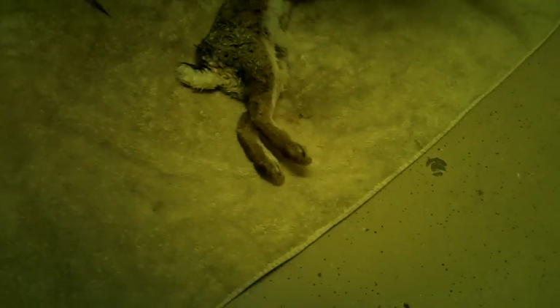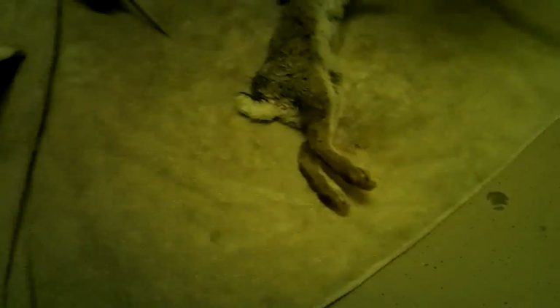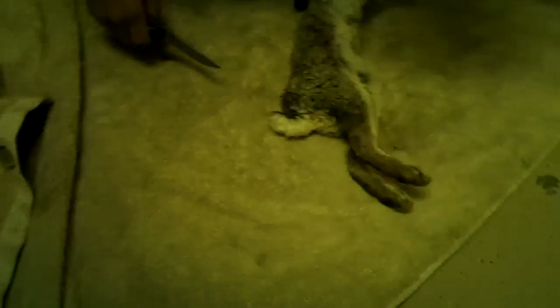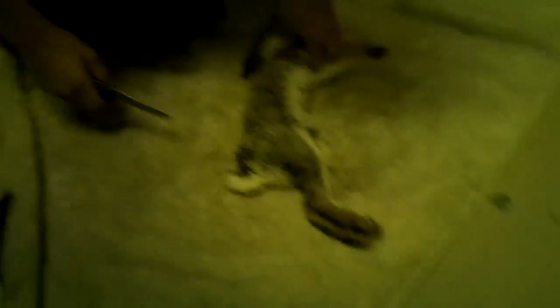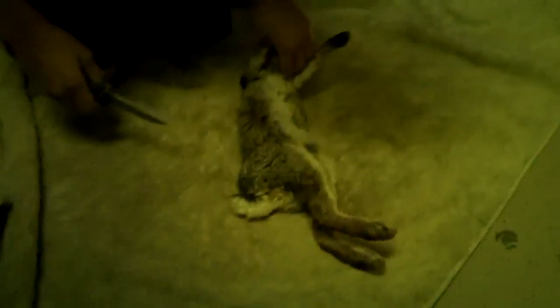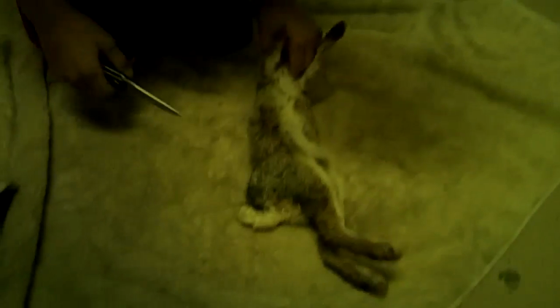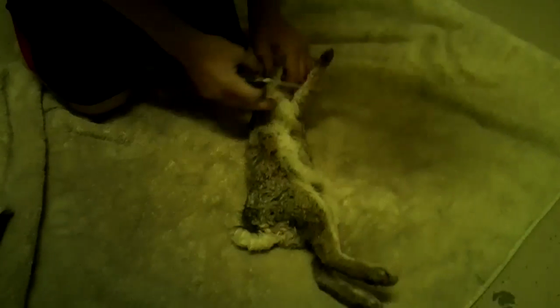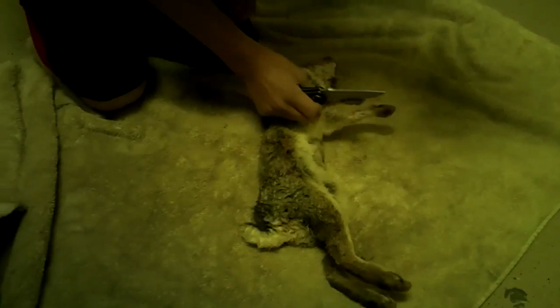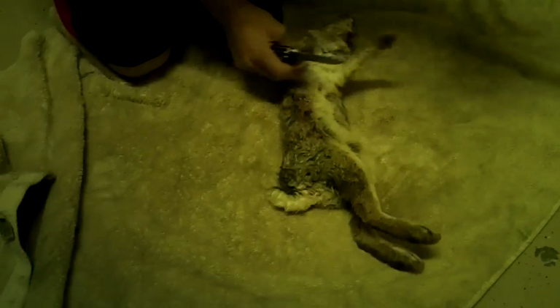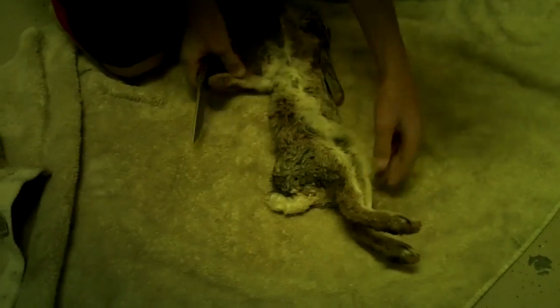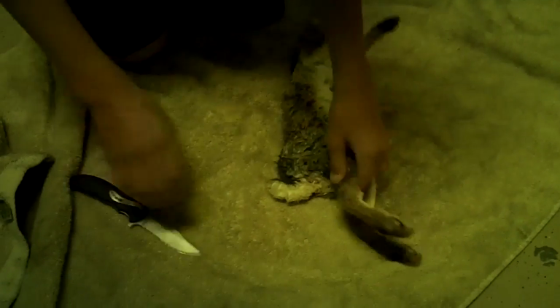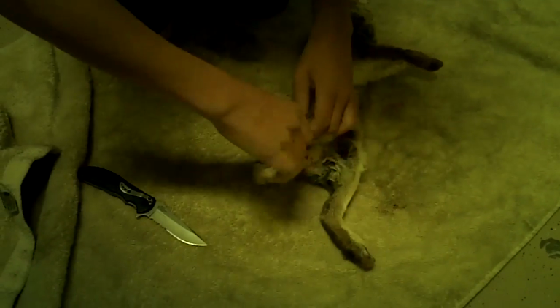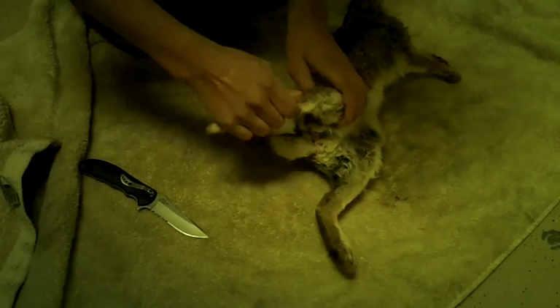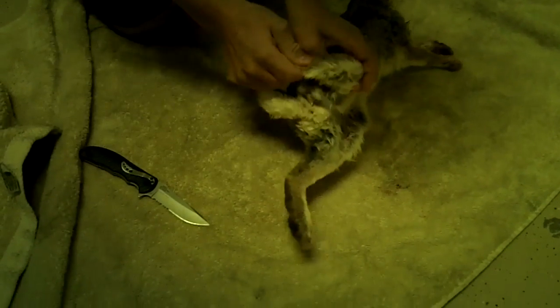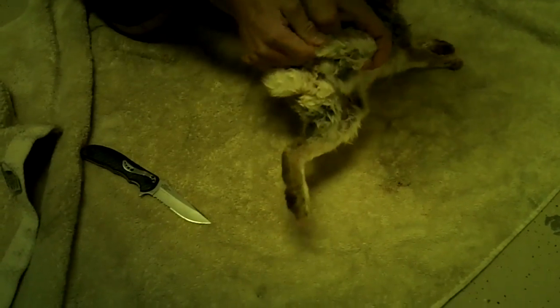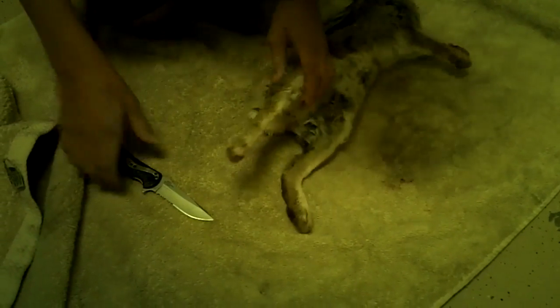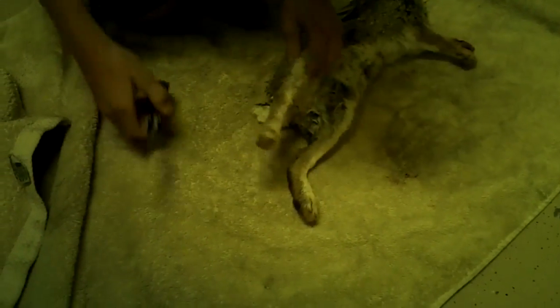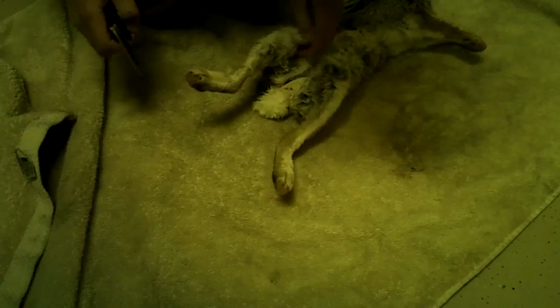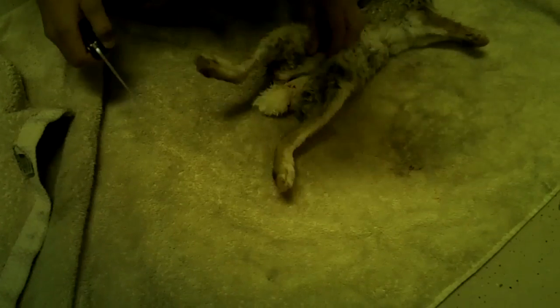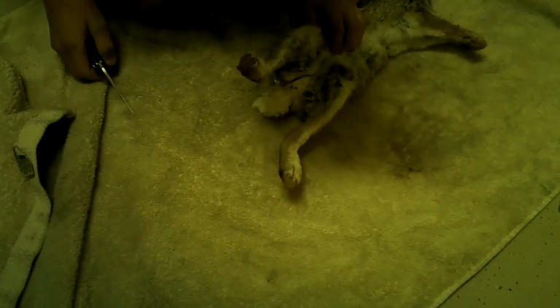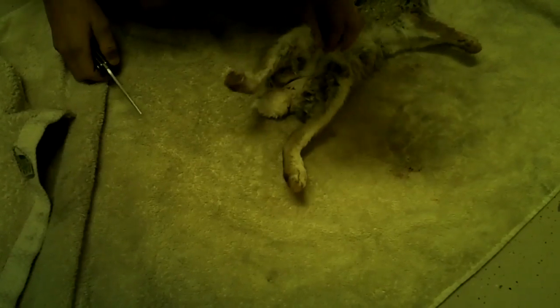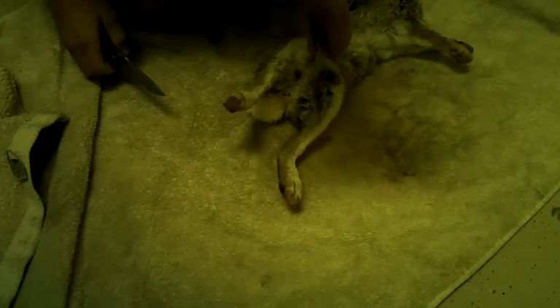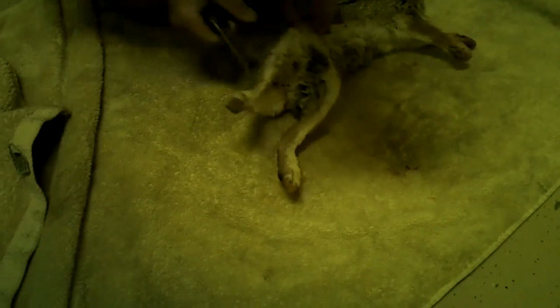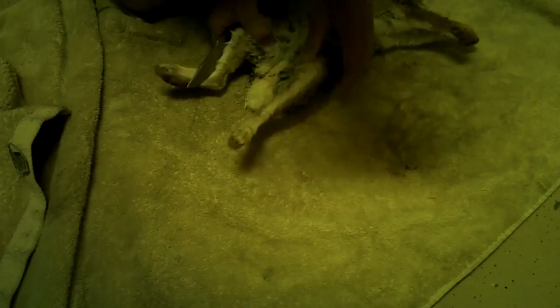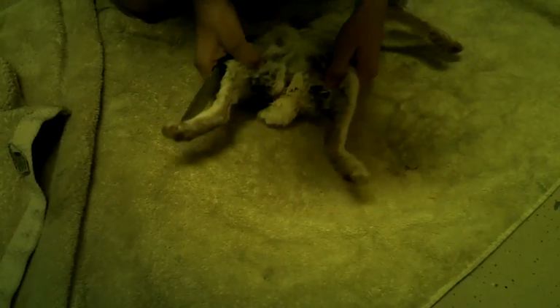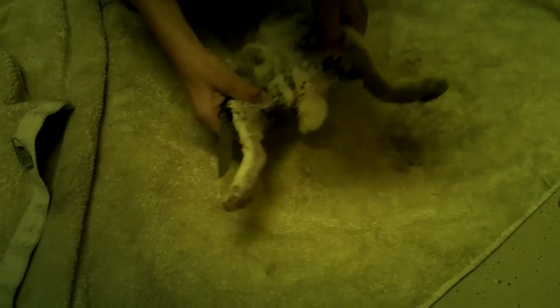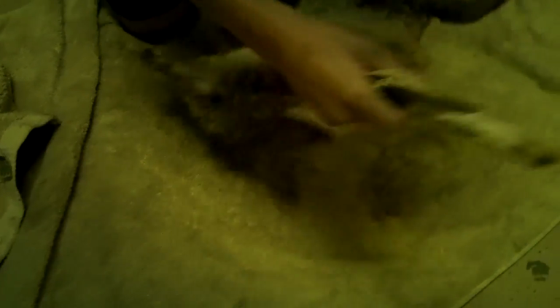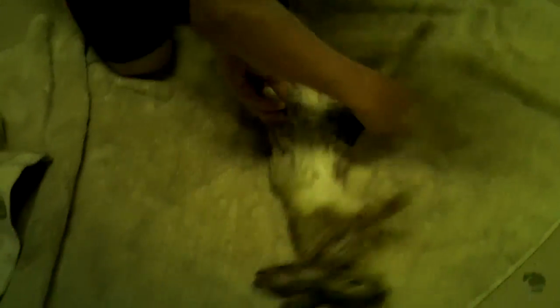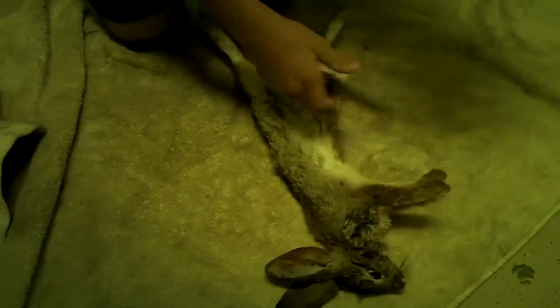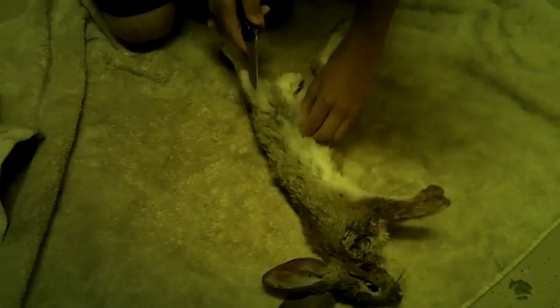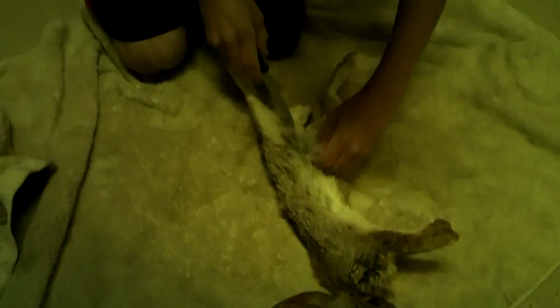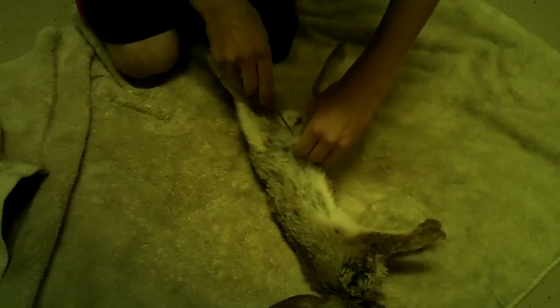So we're gonna skin it. Okay, all right. Break the leg — well, let's see which way I'm gonna do it. I'm gonna start this way, that's easier.